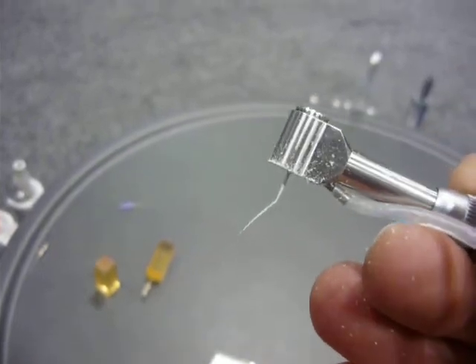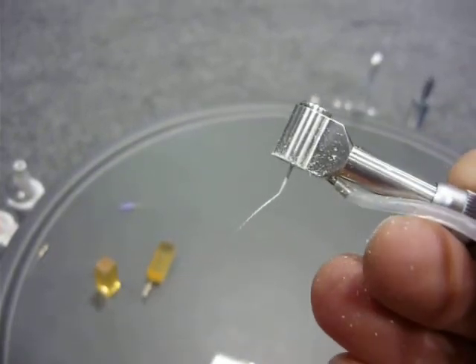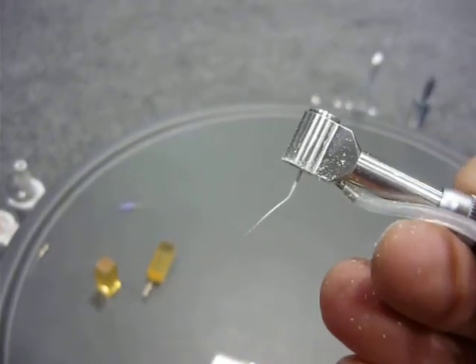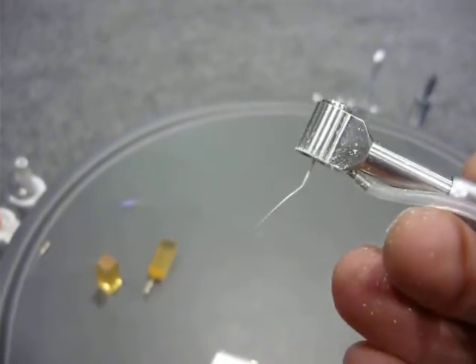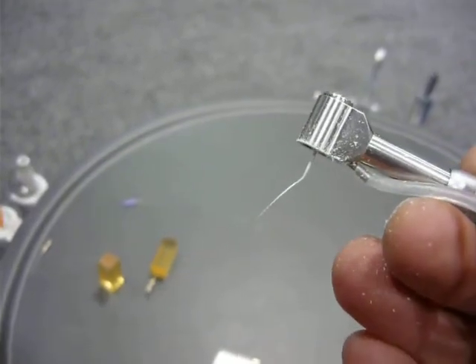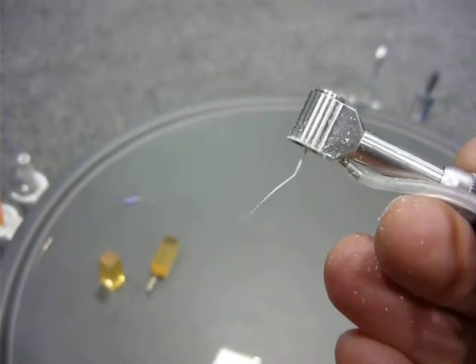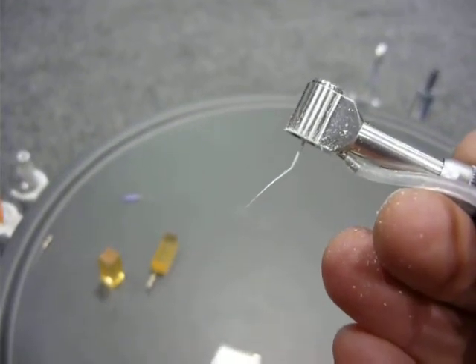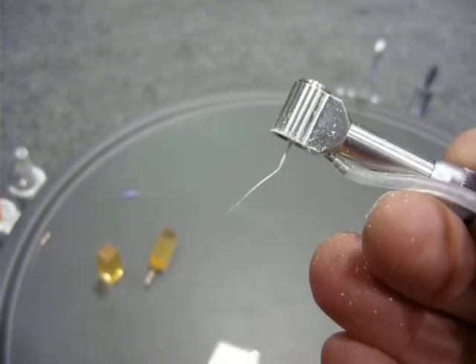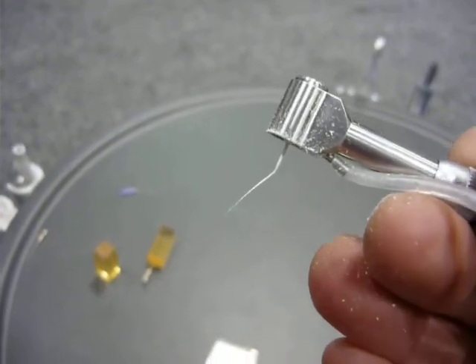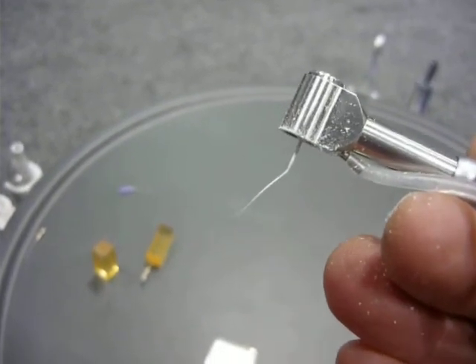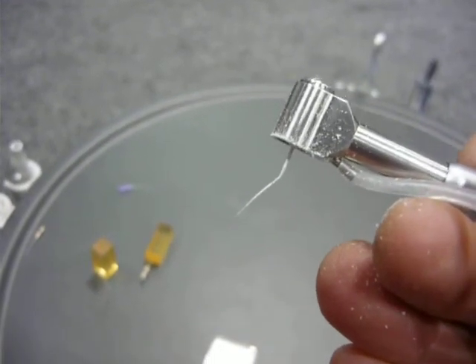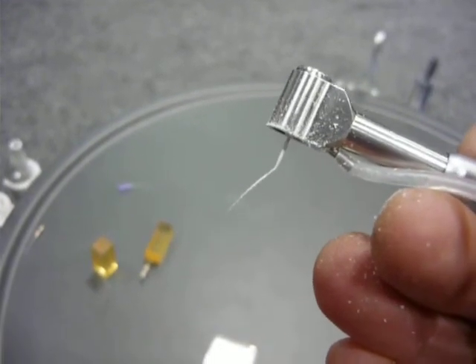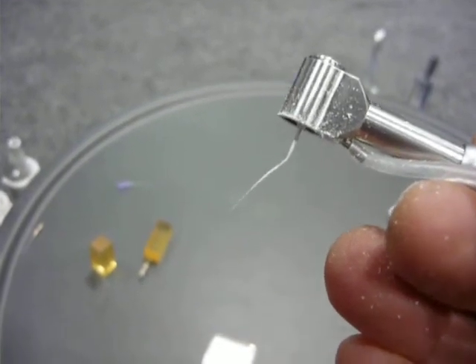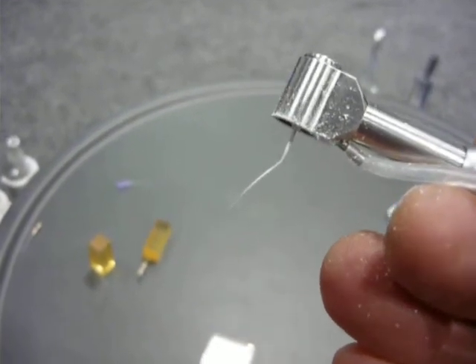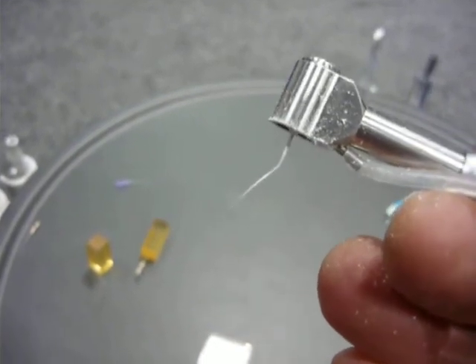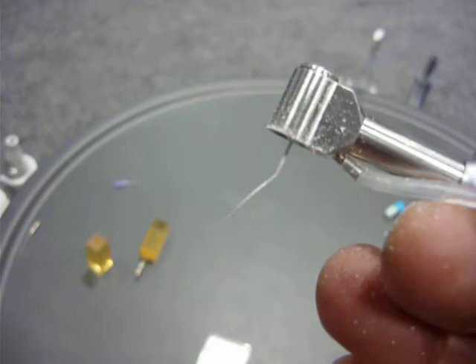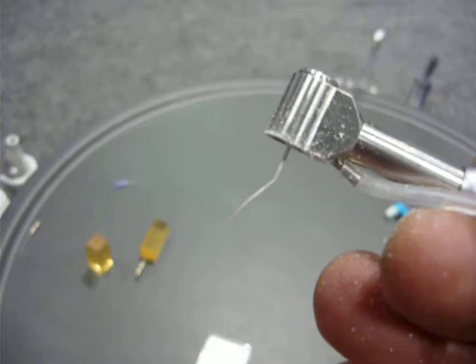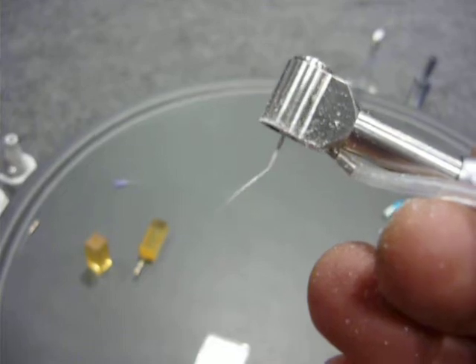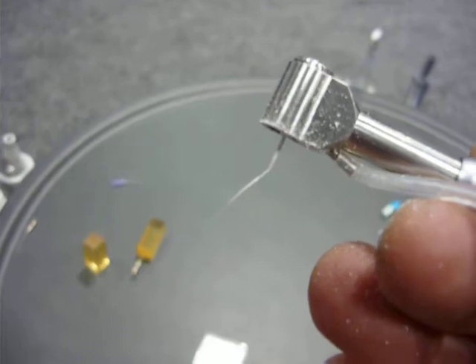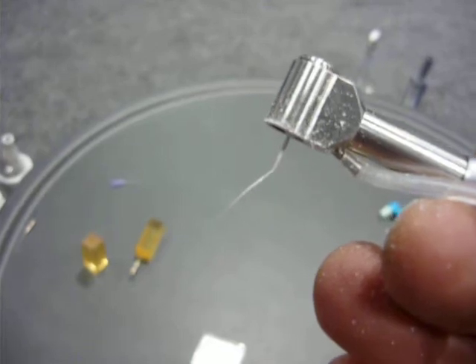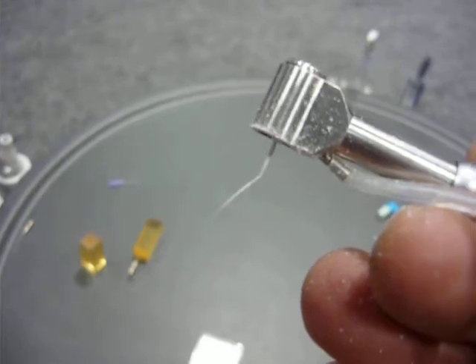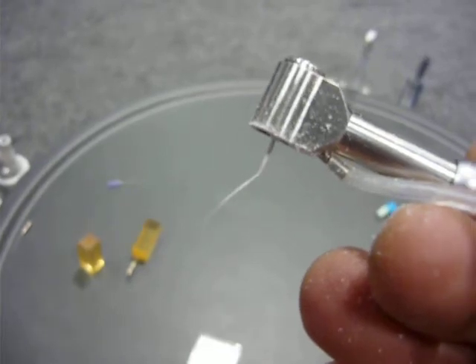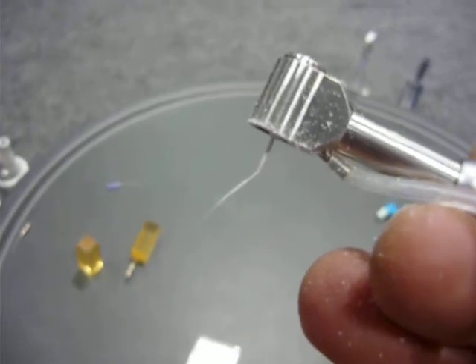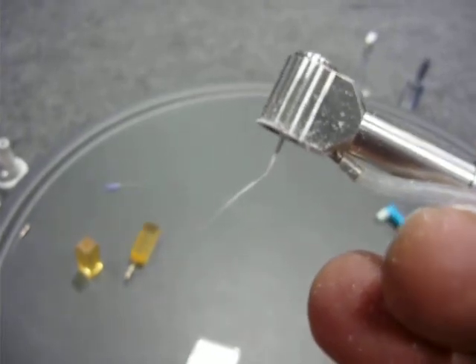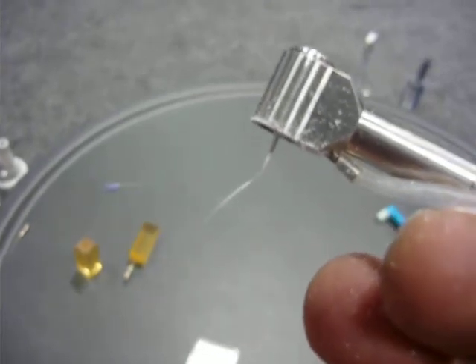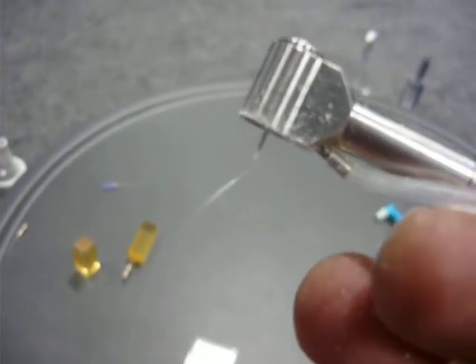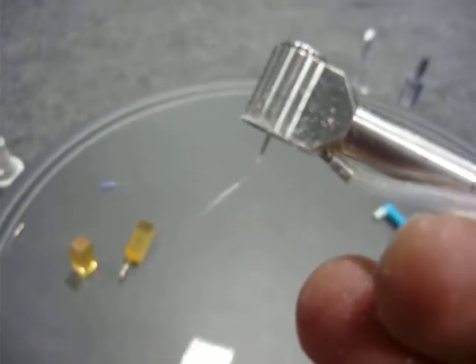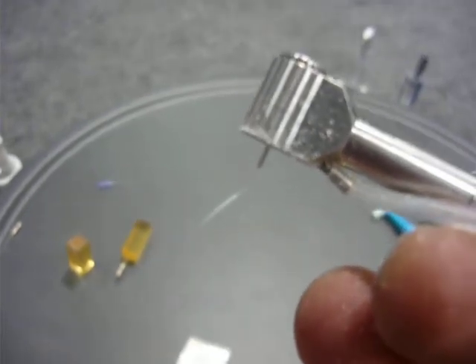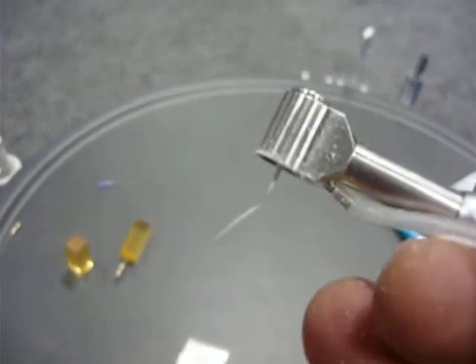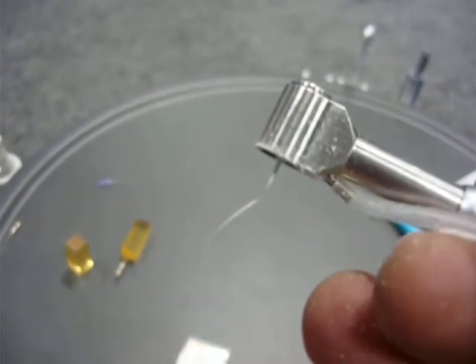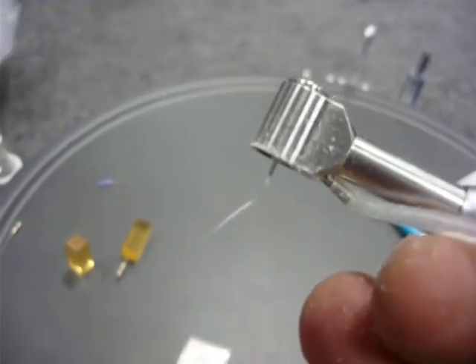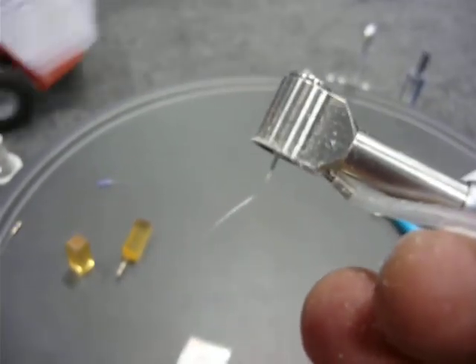Notice the file has not broken. Vertical reciprocation prevents the instrumentation from fracturing due to no torque stress on the file.